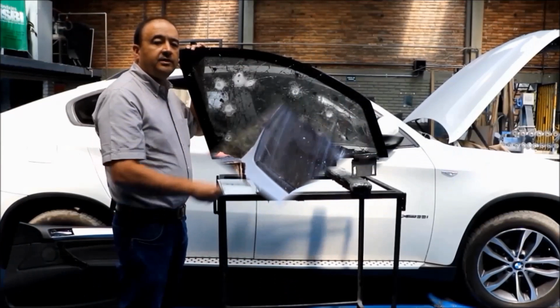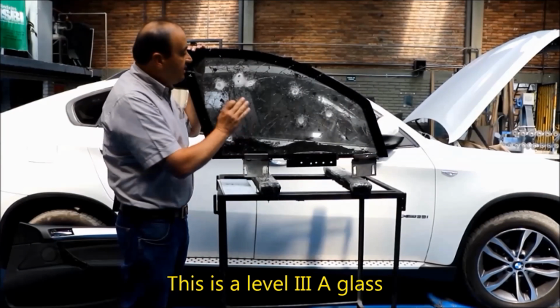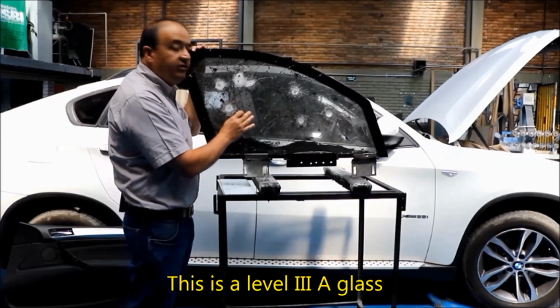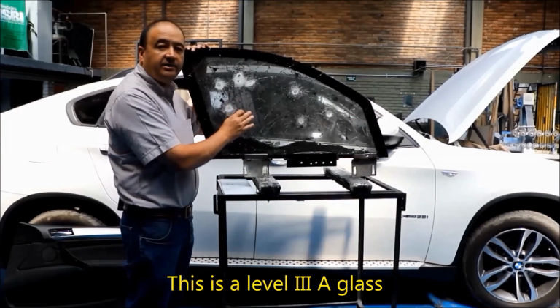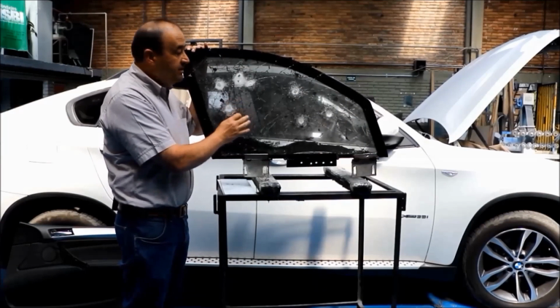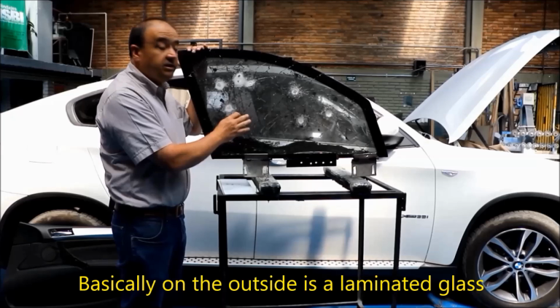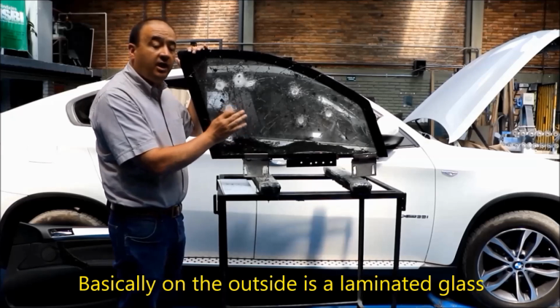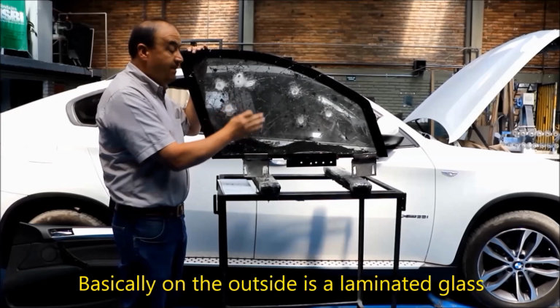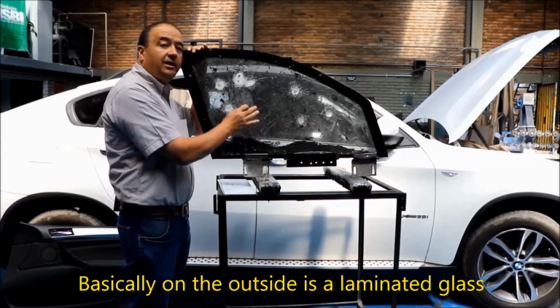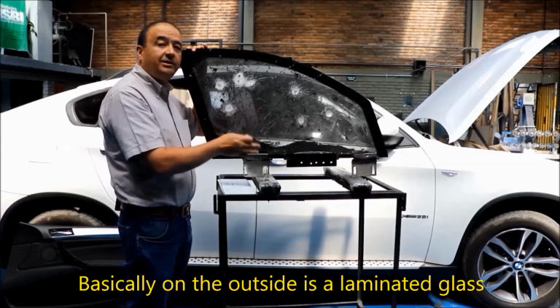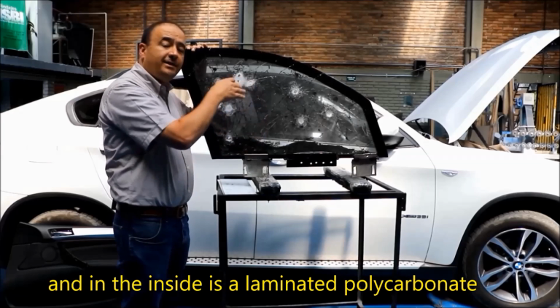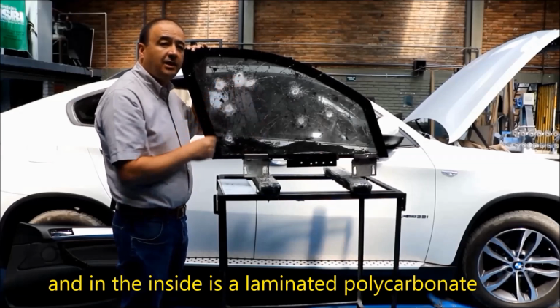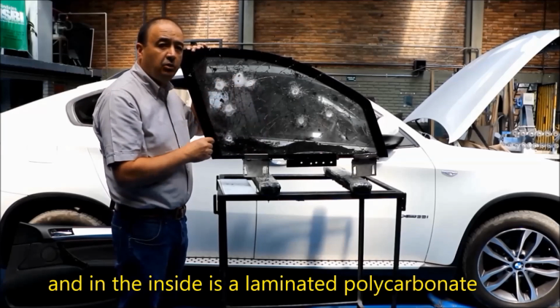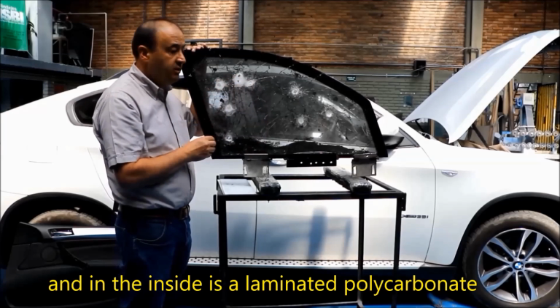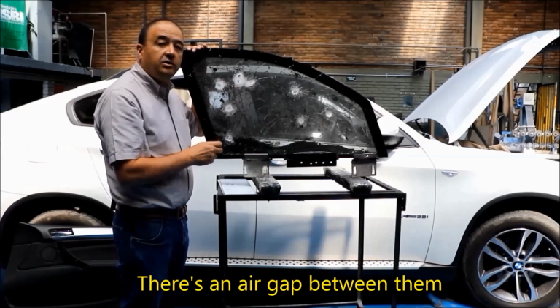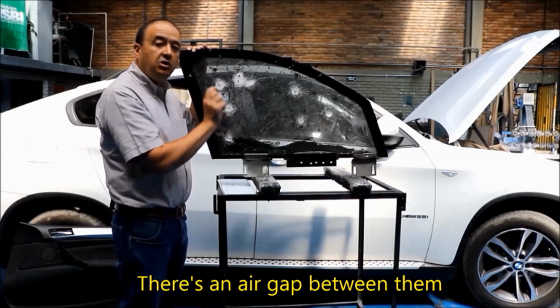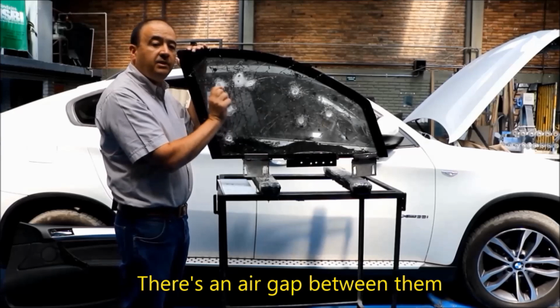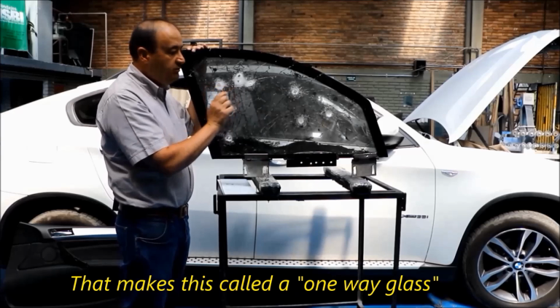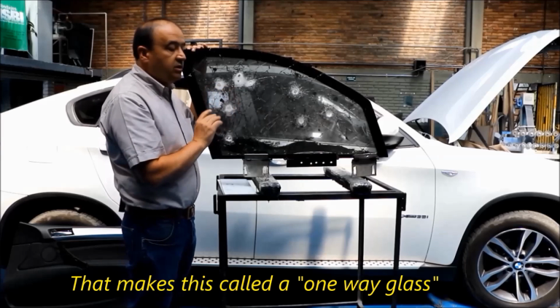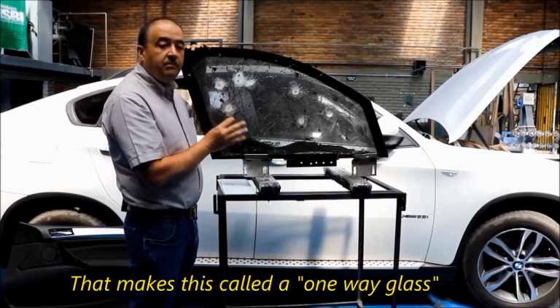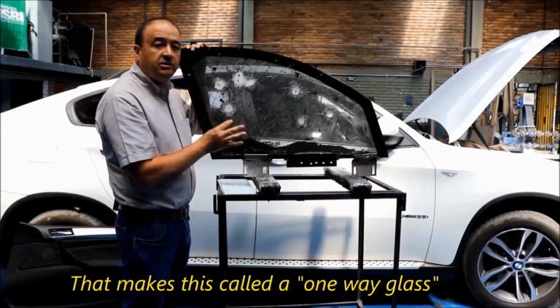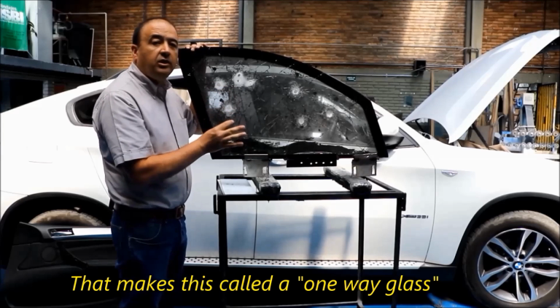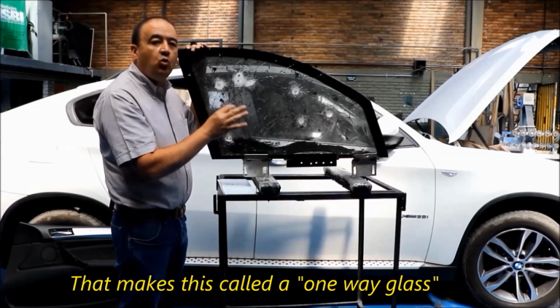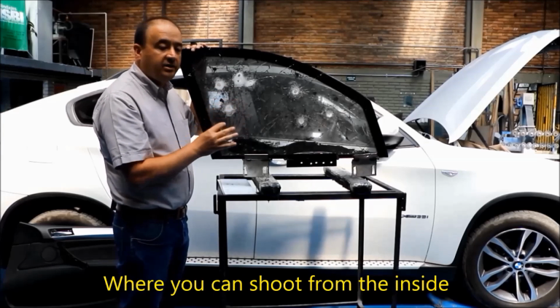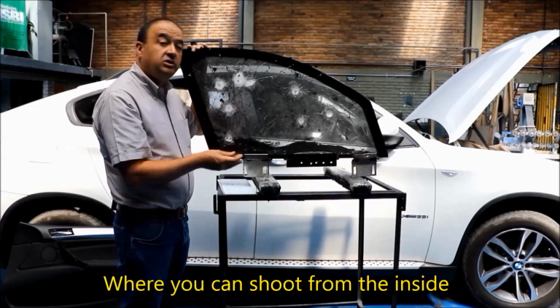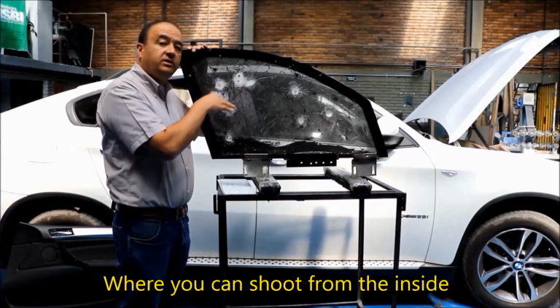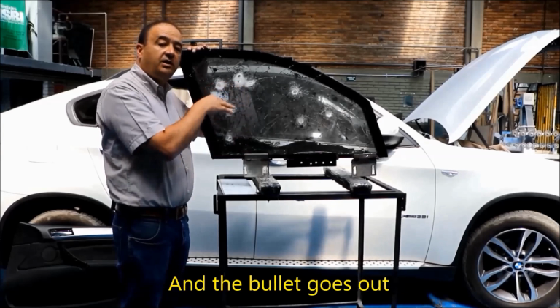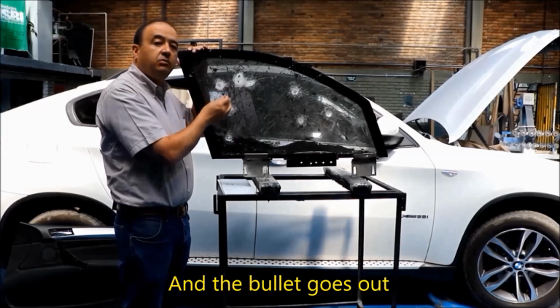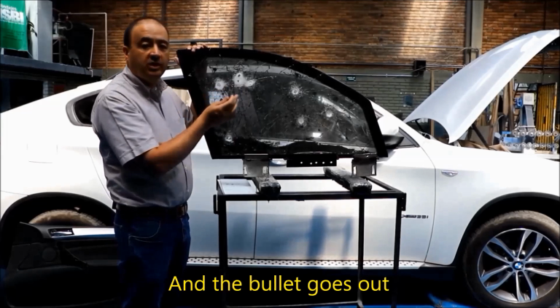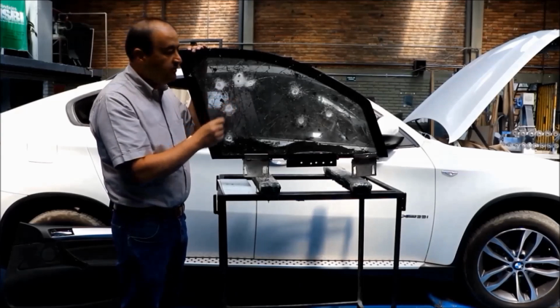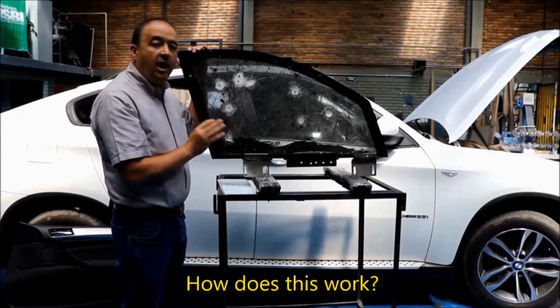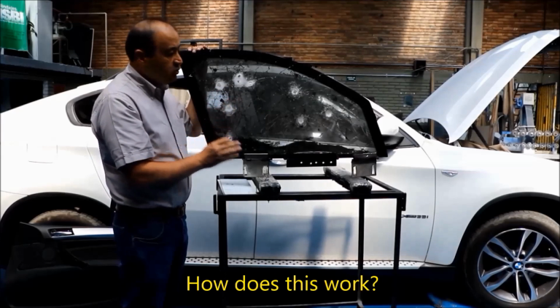This is a level 3 glass. Basically, on the outside is laminated glass, and on the inside is laminated polycarbonate. There's an air gap between them that makes this a one-way glass, where you can shoot from the inside and the bullet goes out.